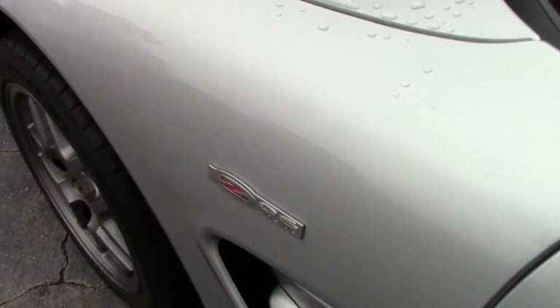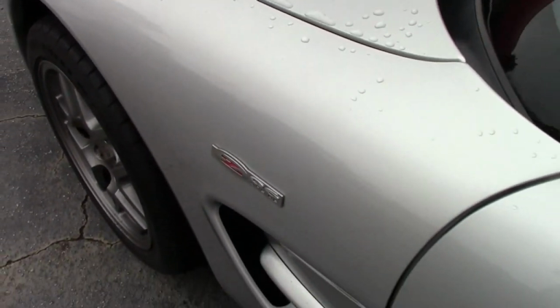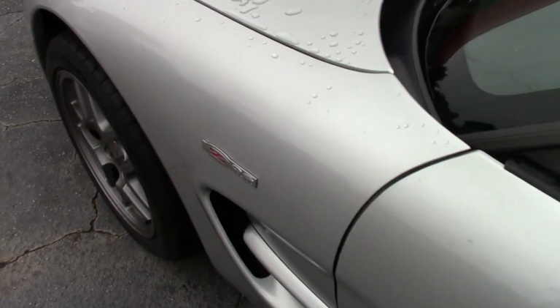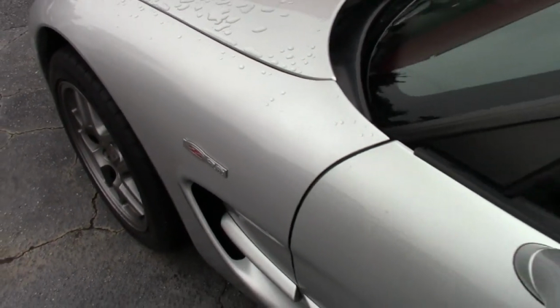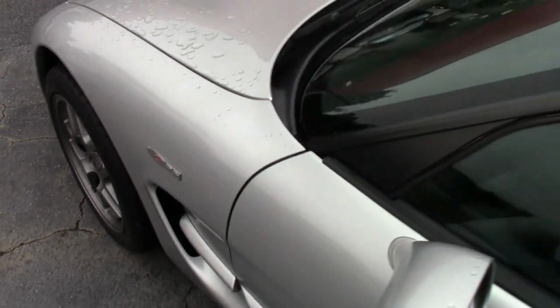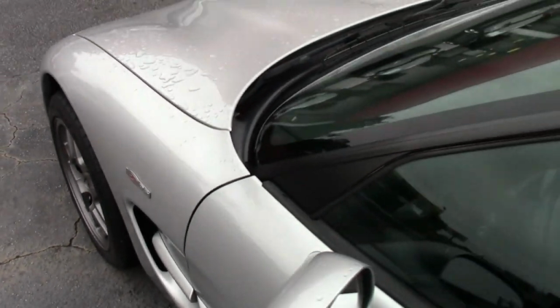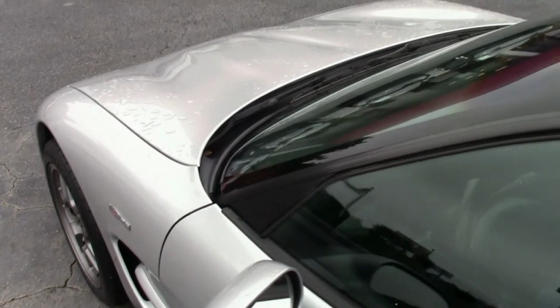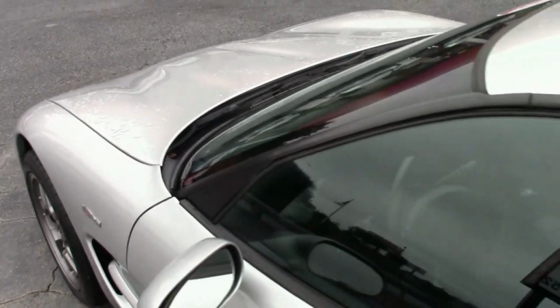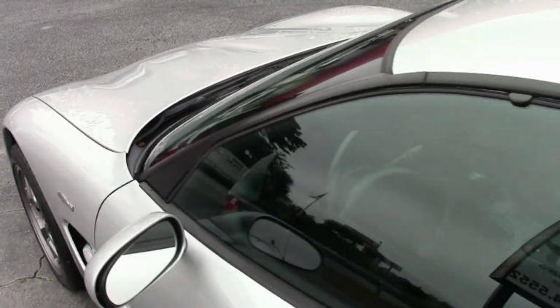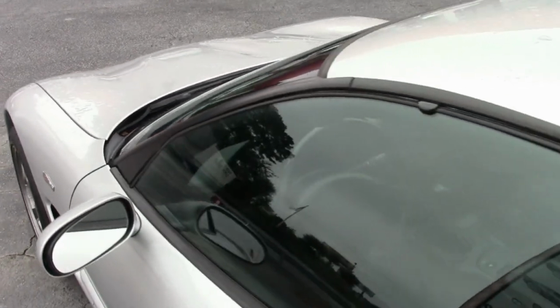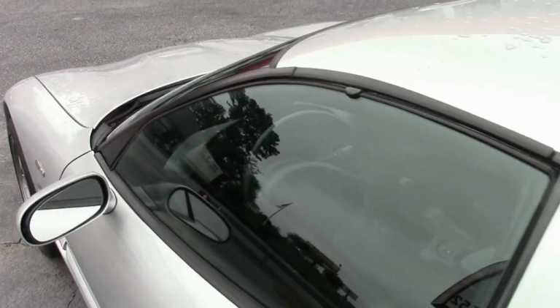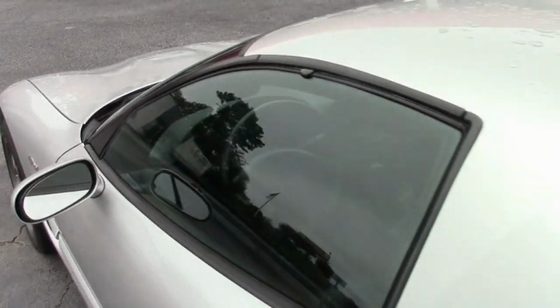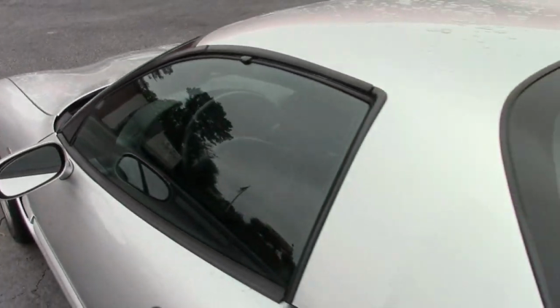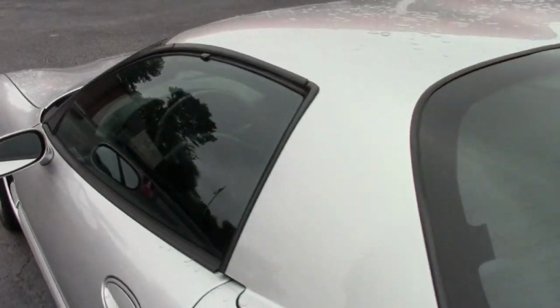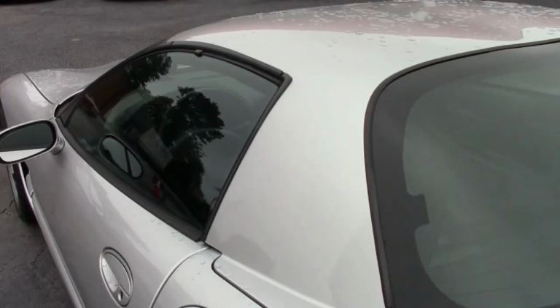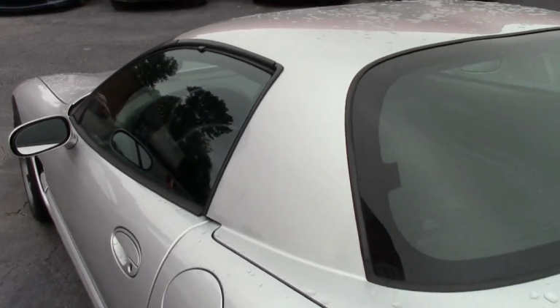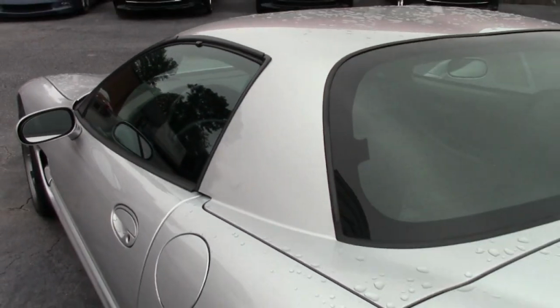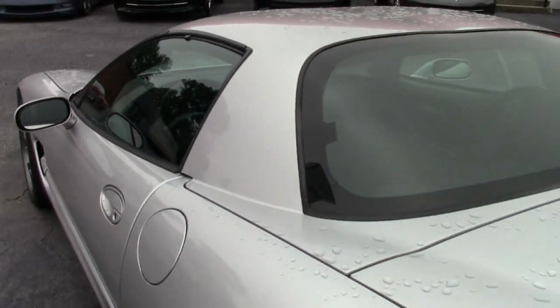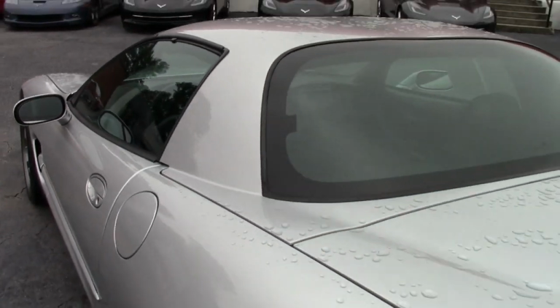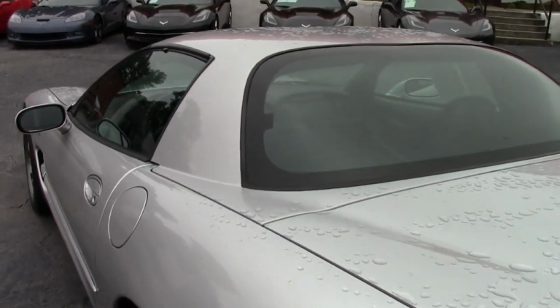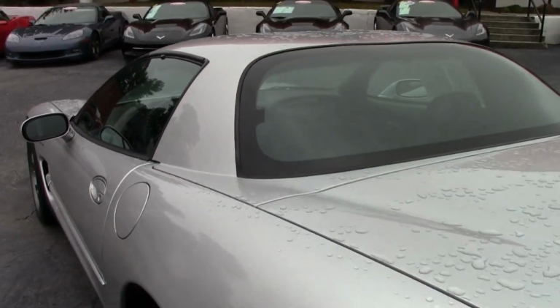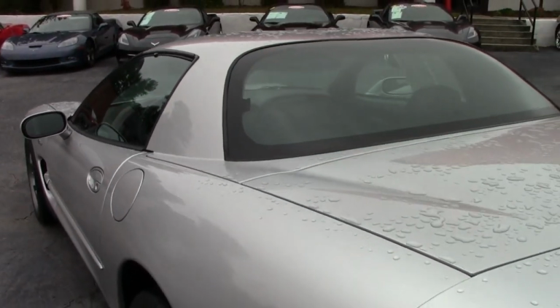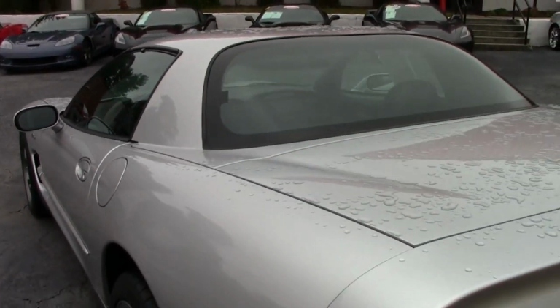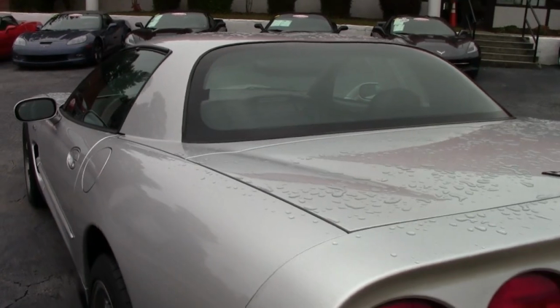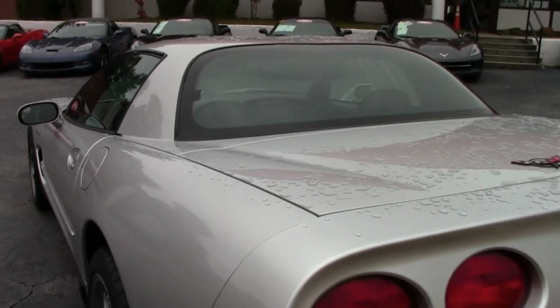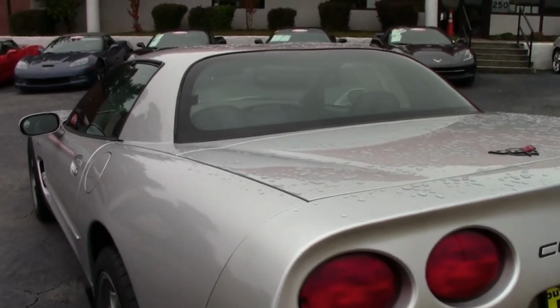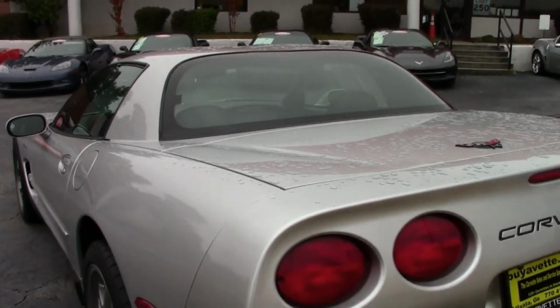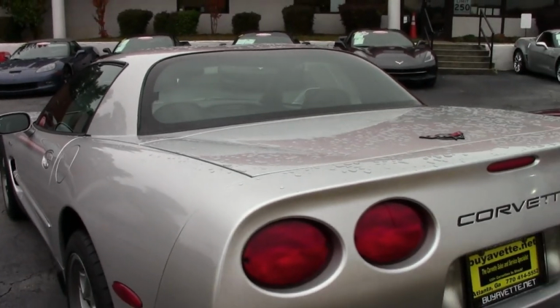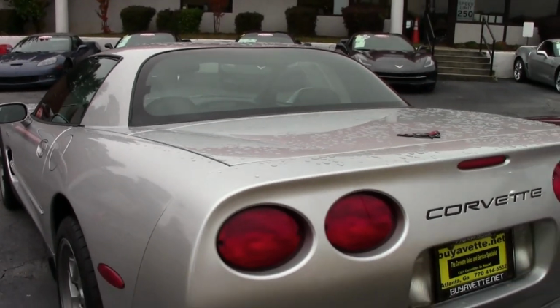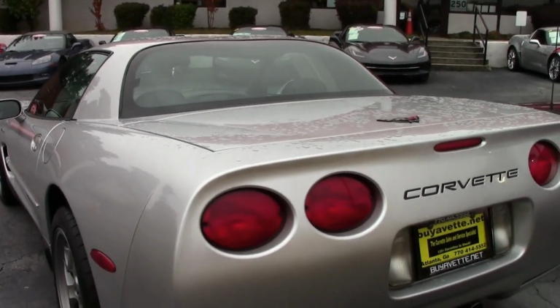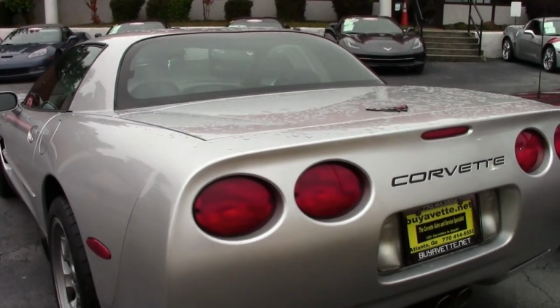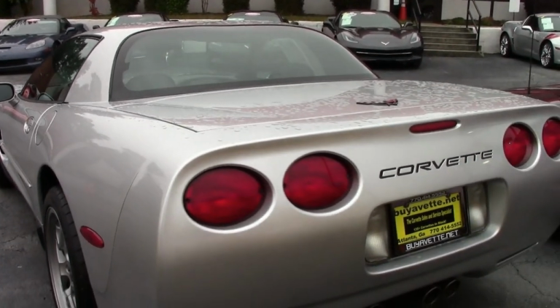This is the Quicksilver exterior with a black interior. It sports a 405-horsepower LS6 engine, 6-speed manual transmission, and posi rear end.